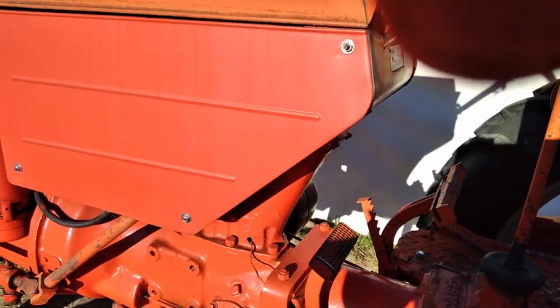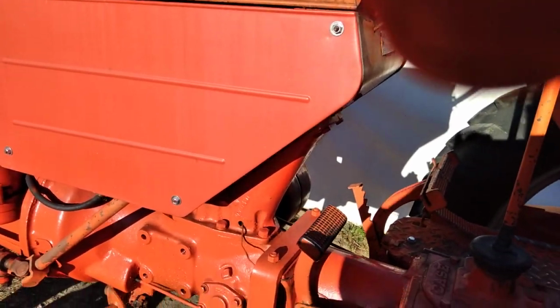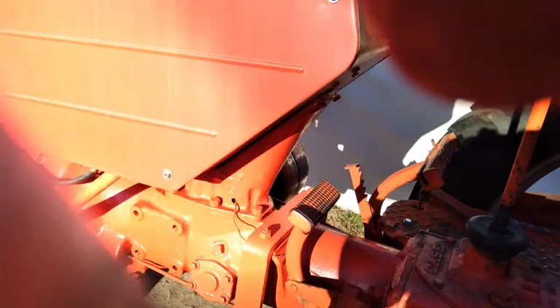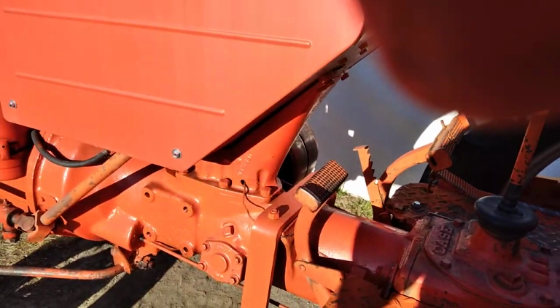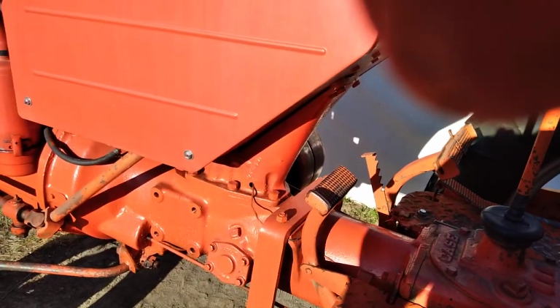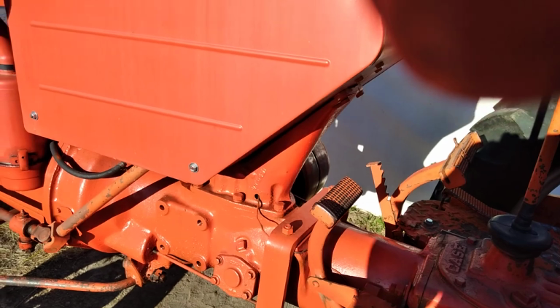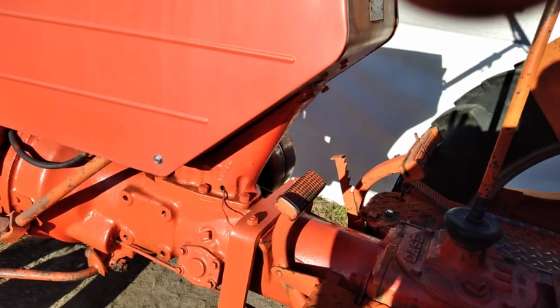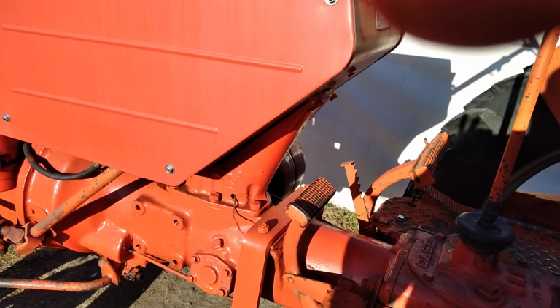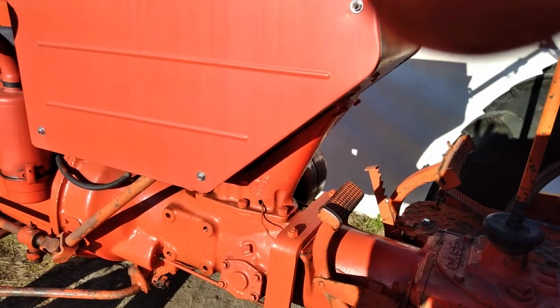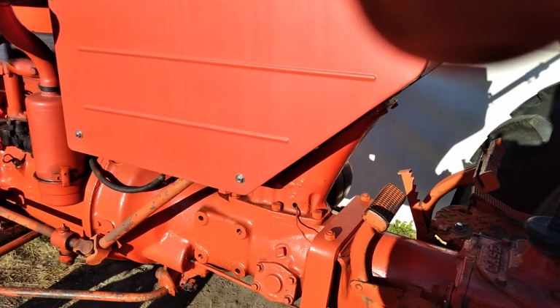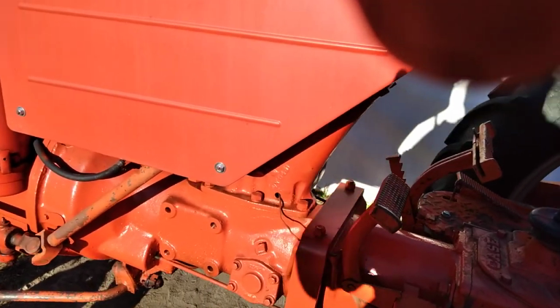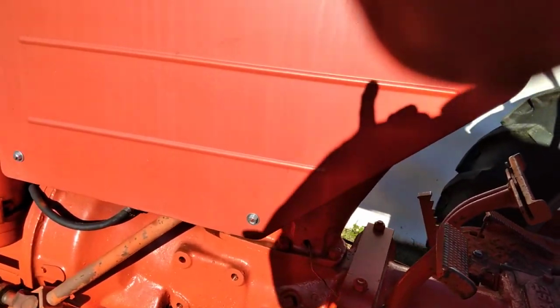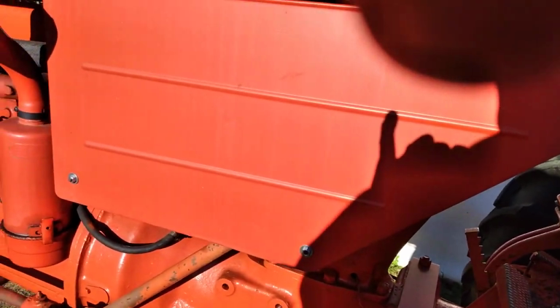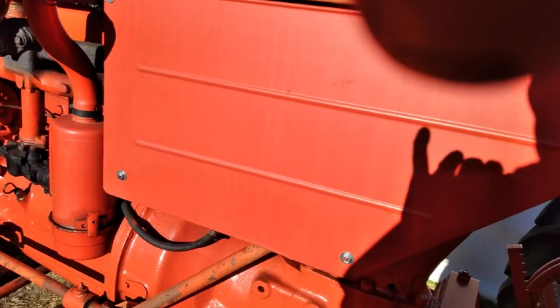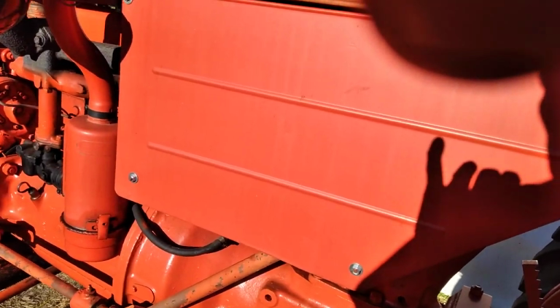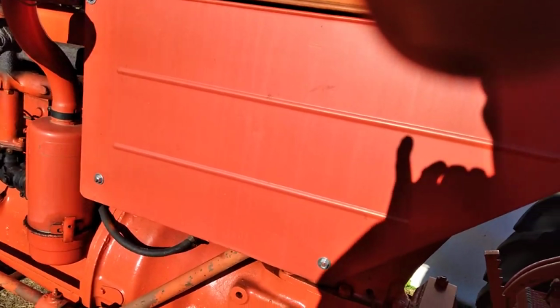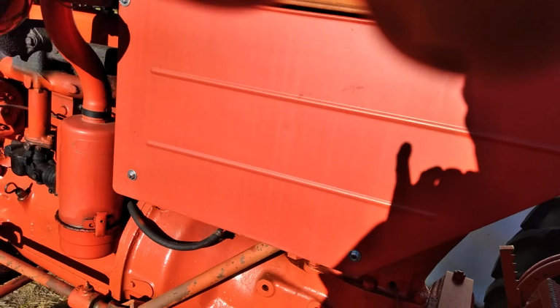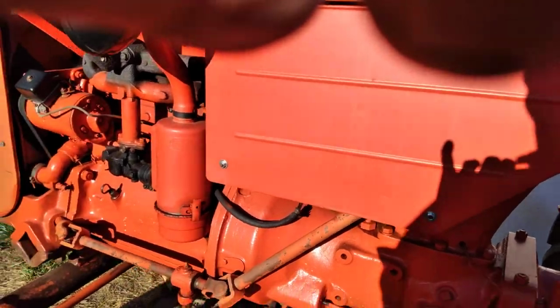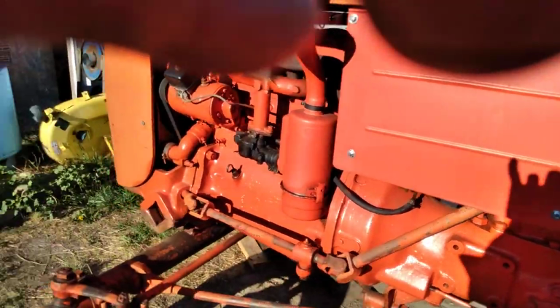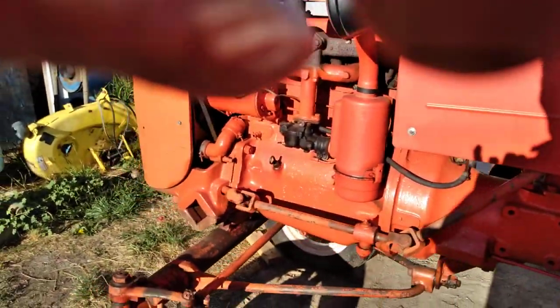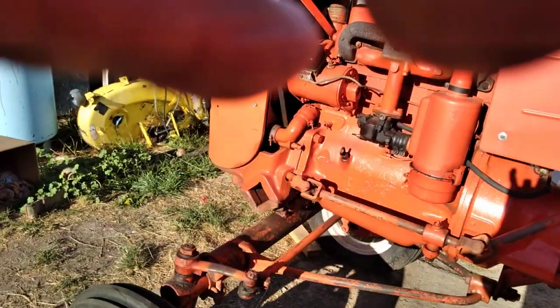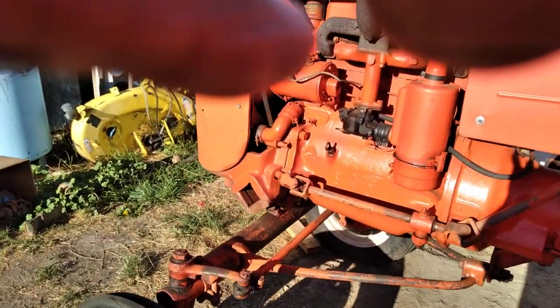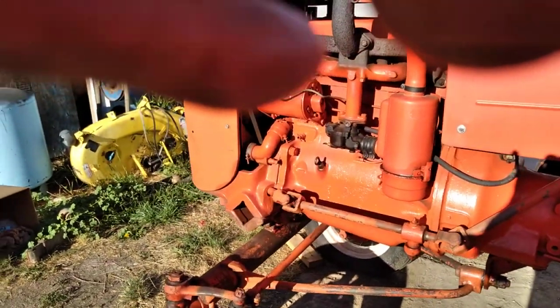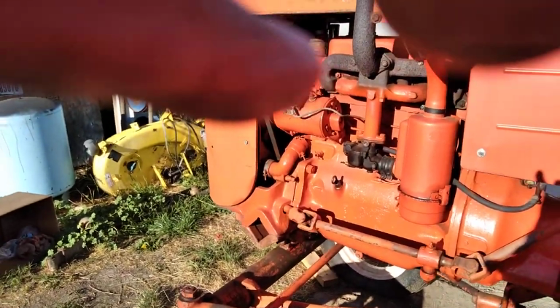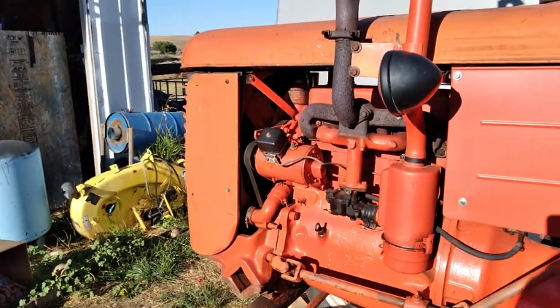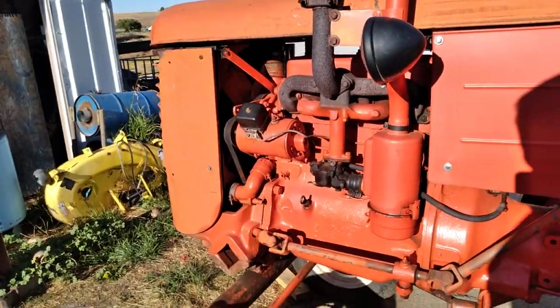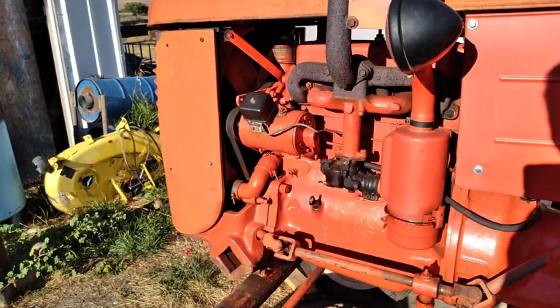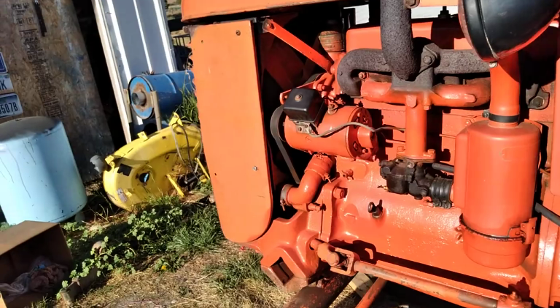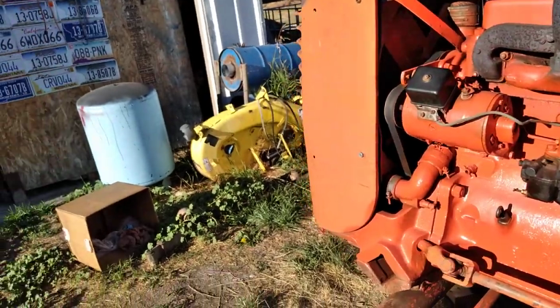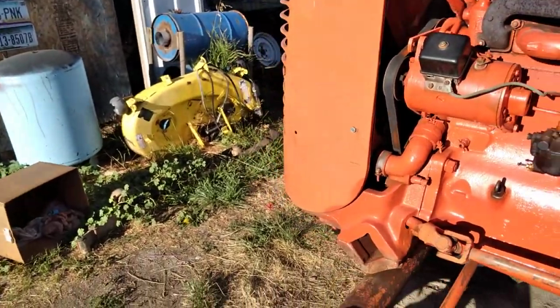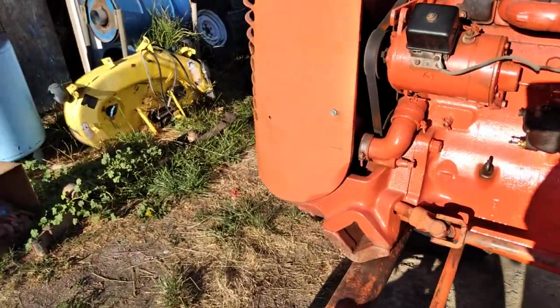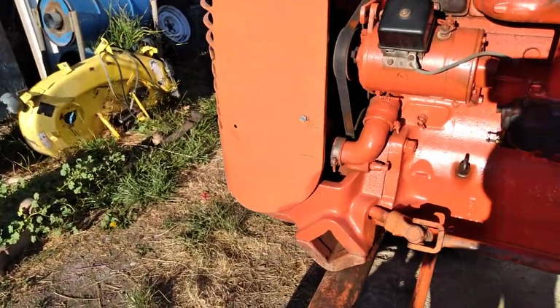I hope this gives you some insight as to the complexity of the throttle linkage on these tractors — but it works. It's about as complicated as I've seen on a Mercedes Benz. I hope this is helpful and satisfies the mystery of what the throttle linkage does, where it goes, and how it gets there.